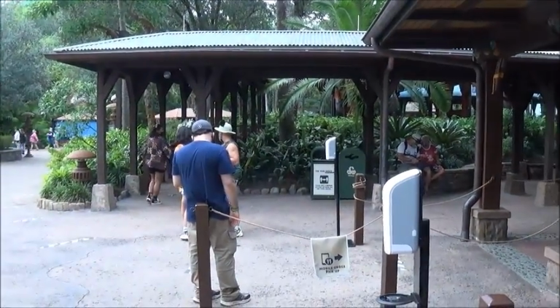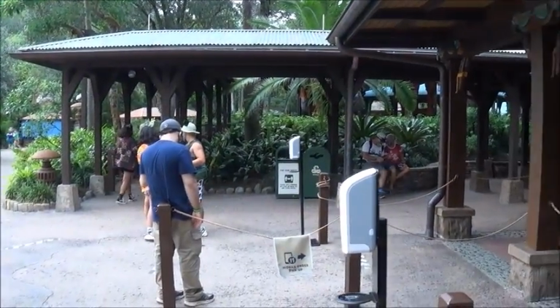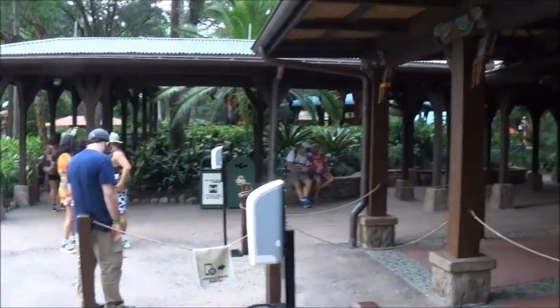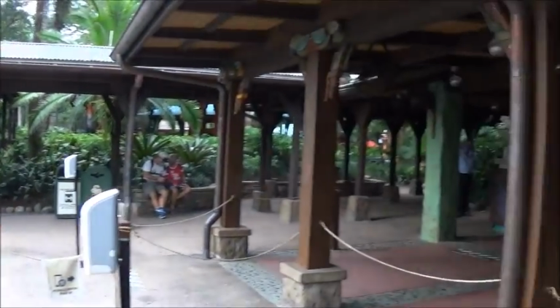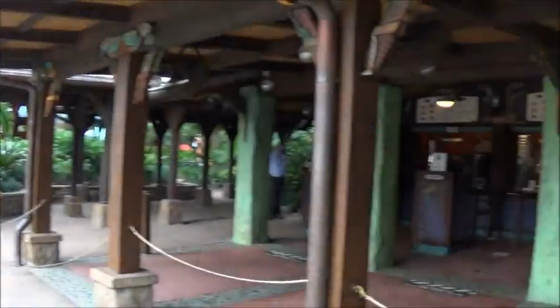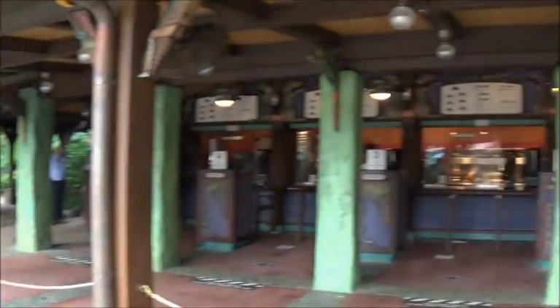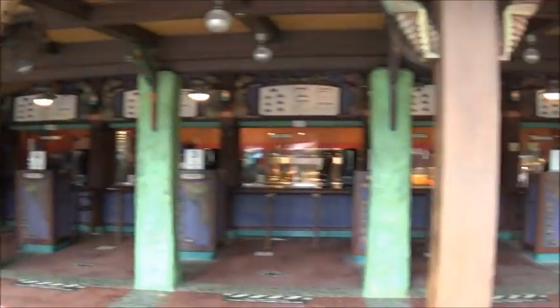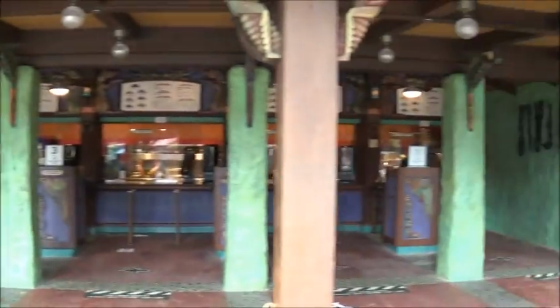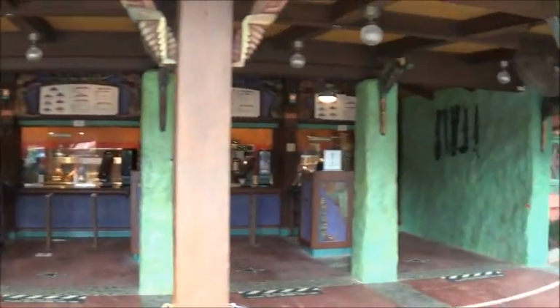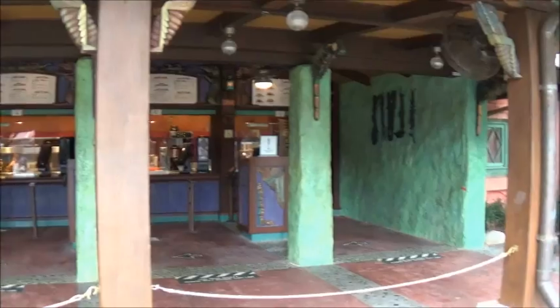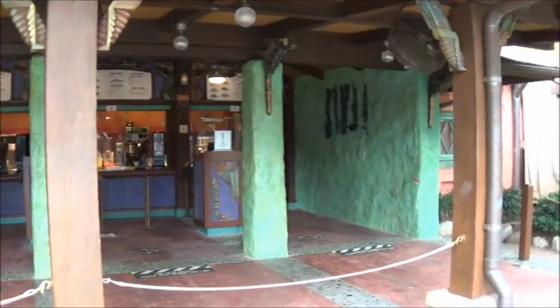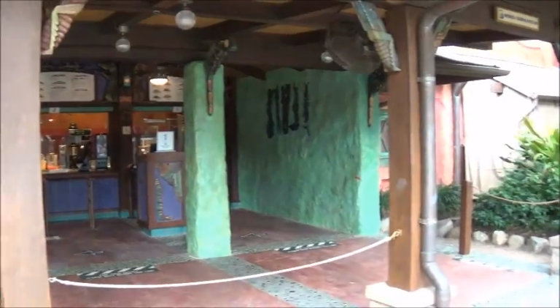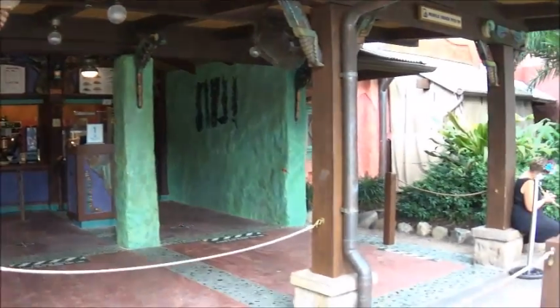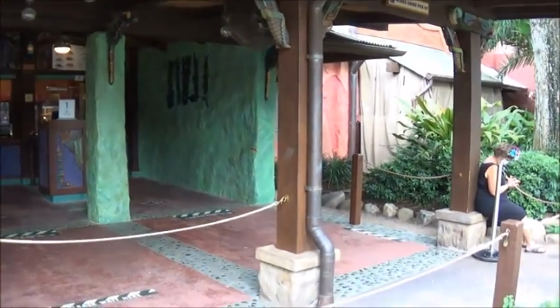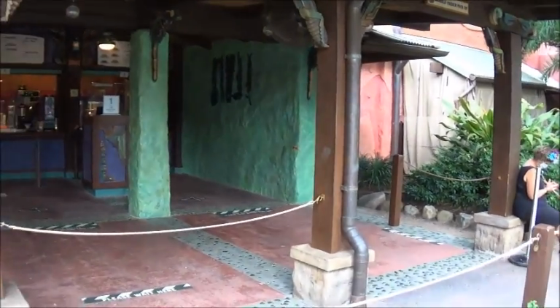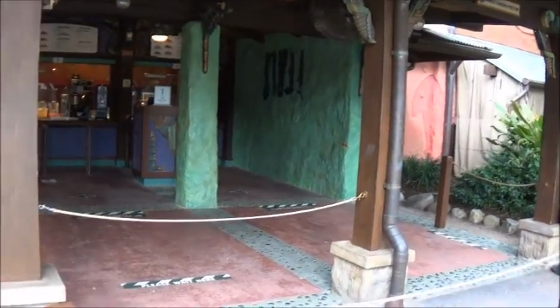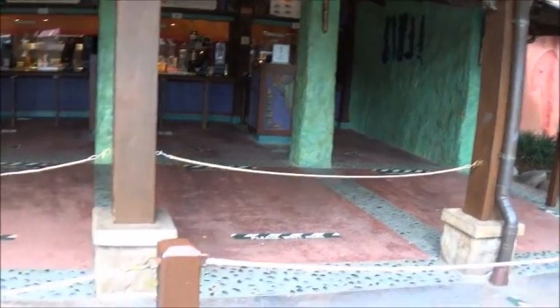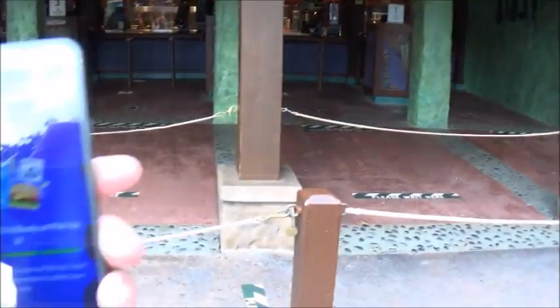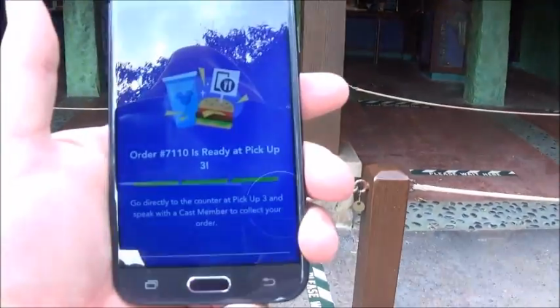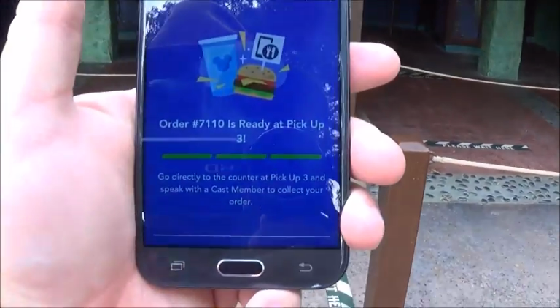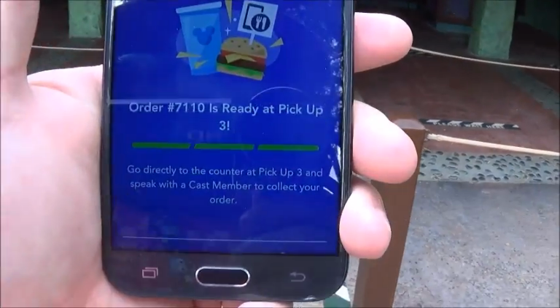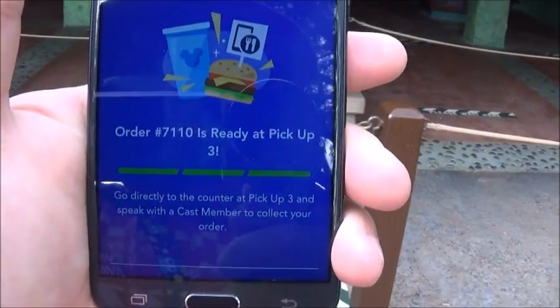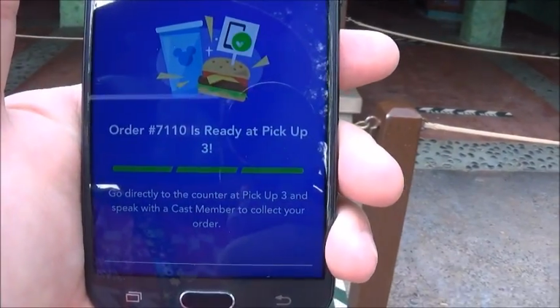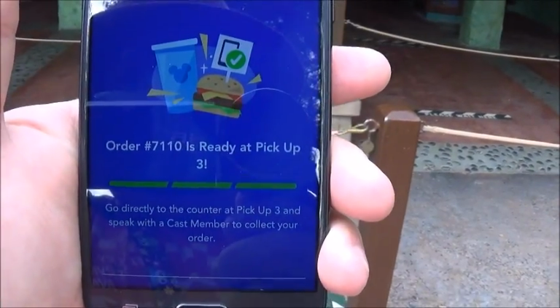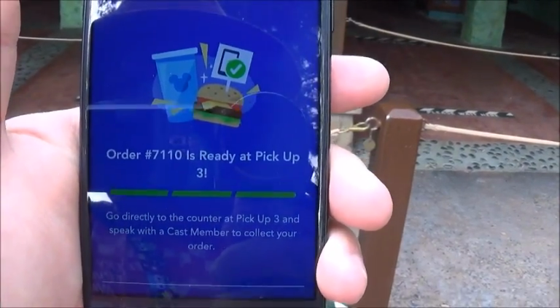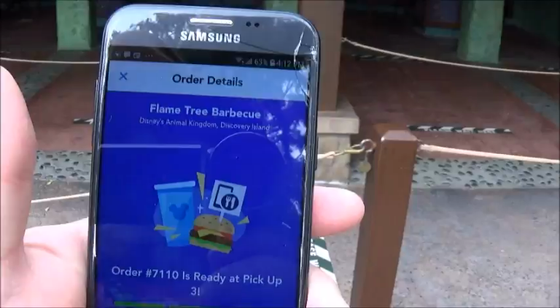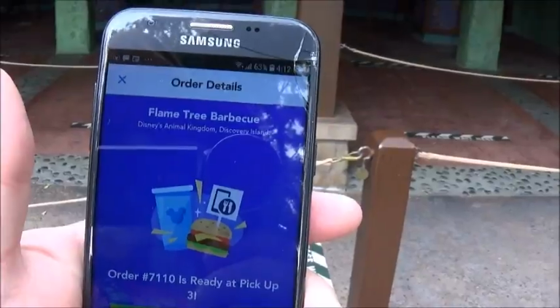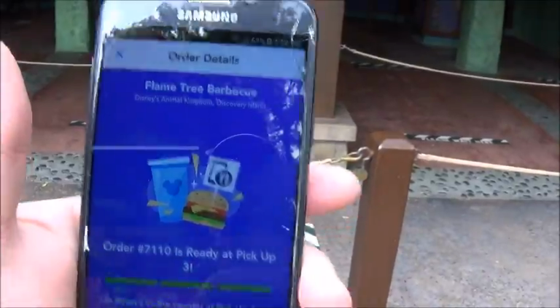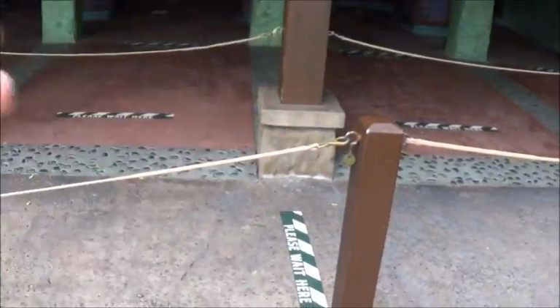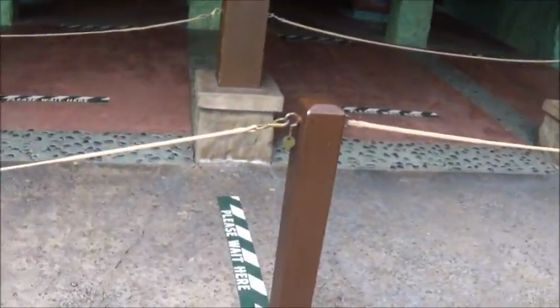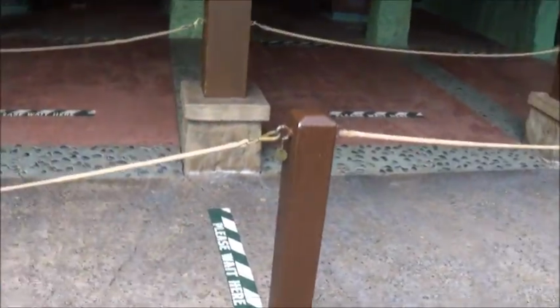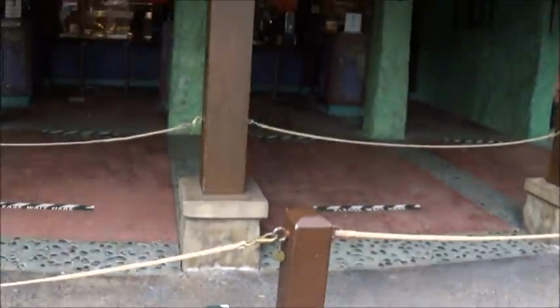Normally there's quite a bit of people here. Alright, oh it's ready to pick up at number three! Time to go get it and show you guys the food.